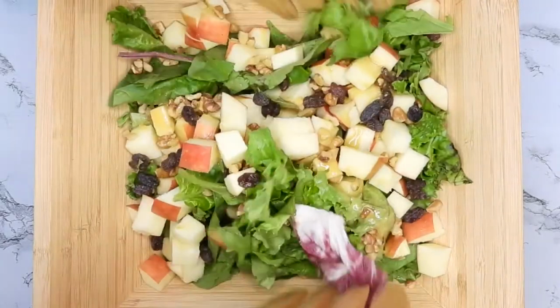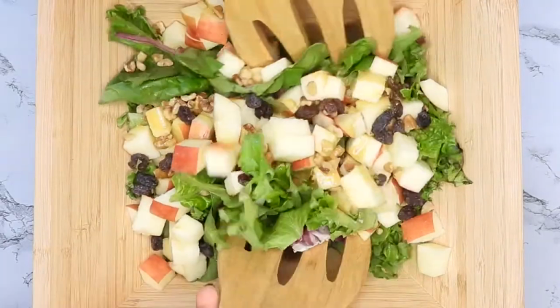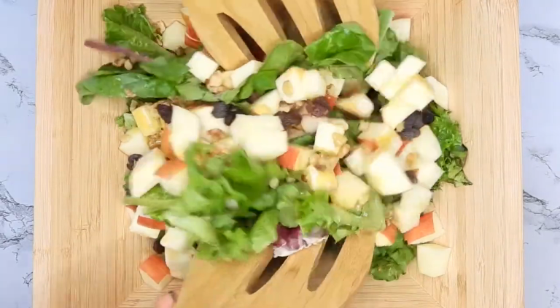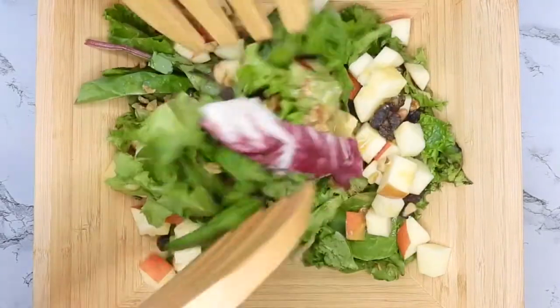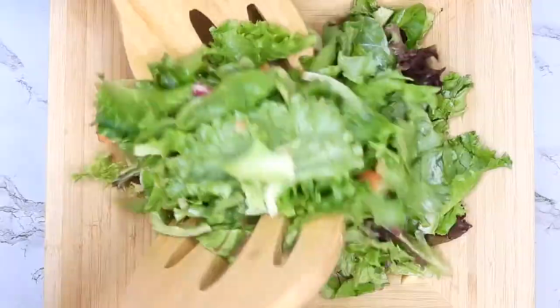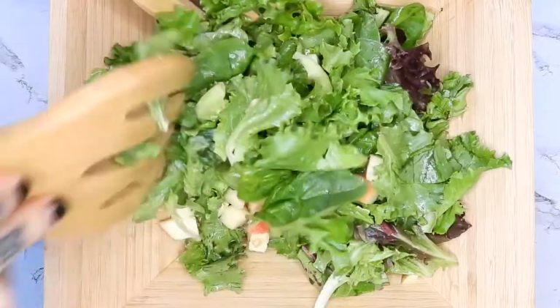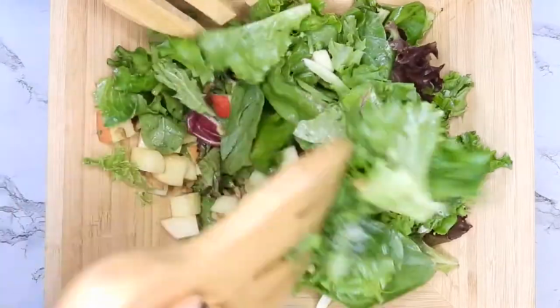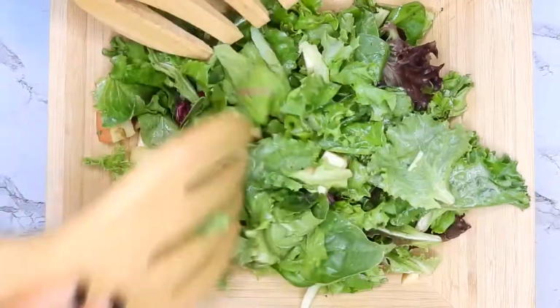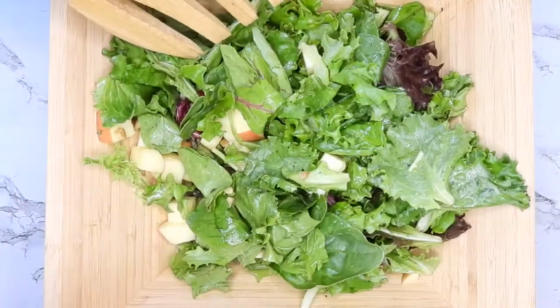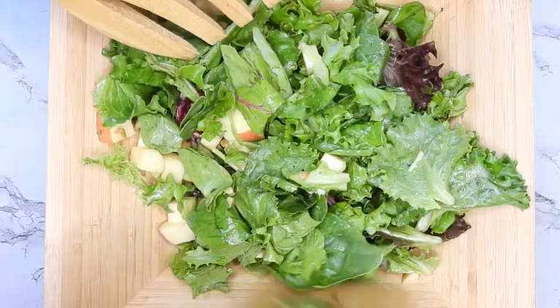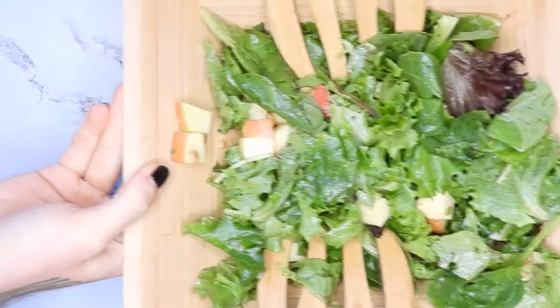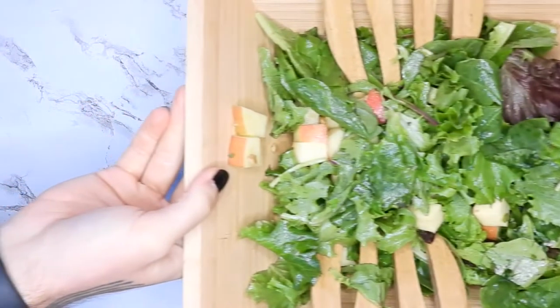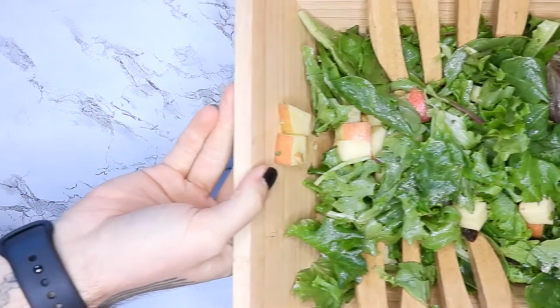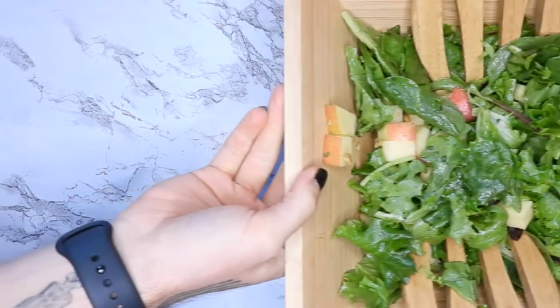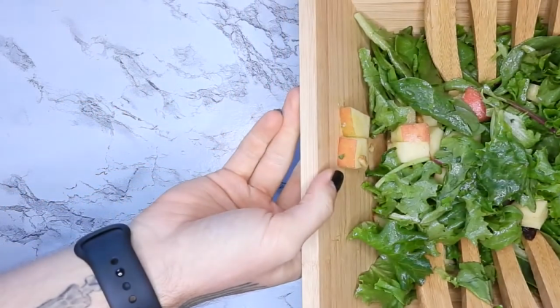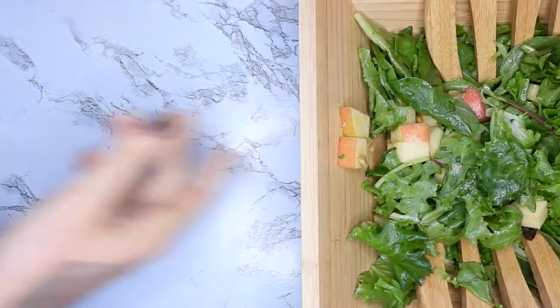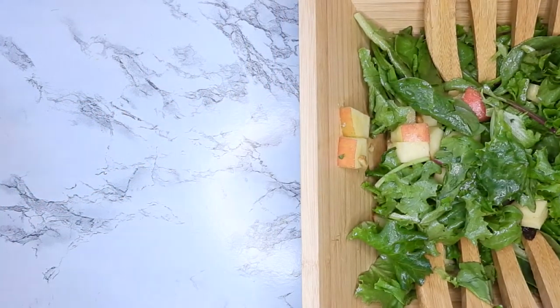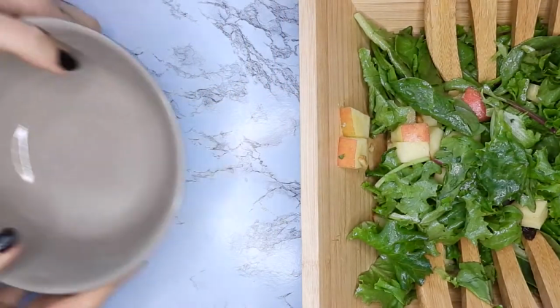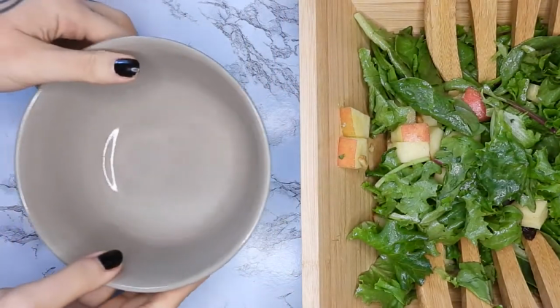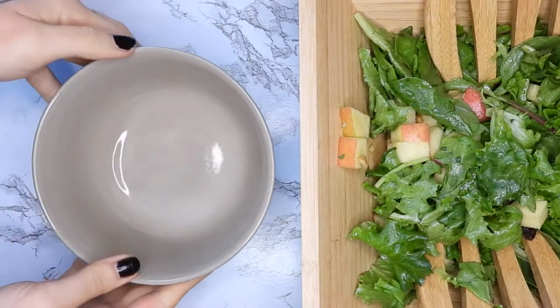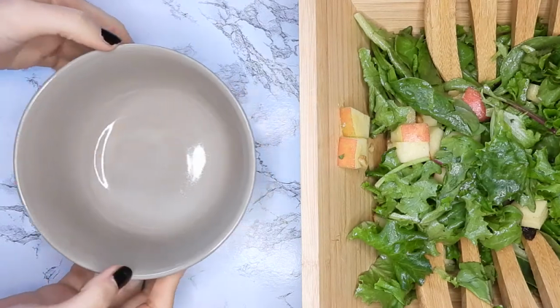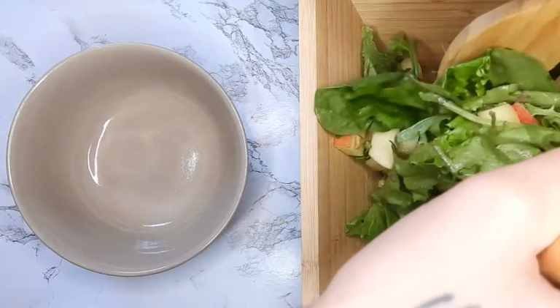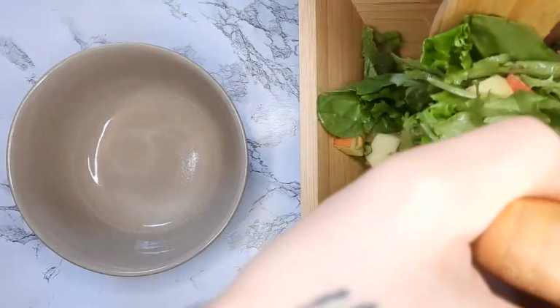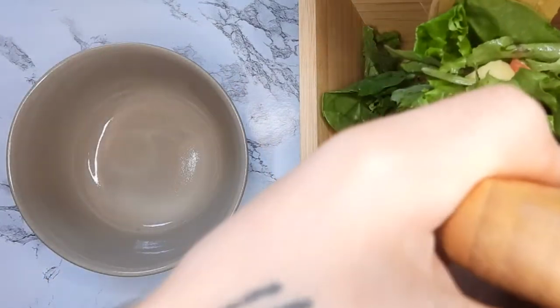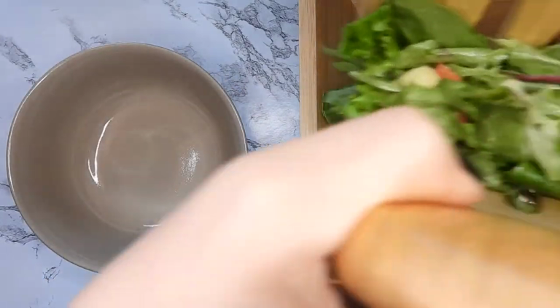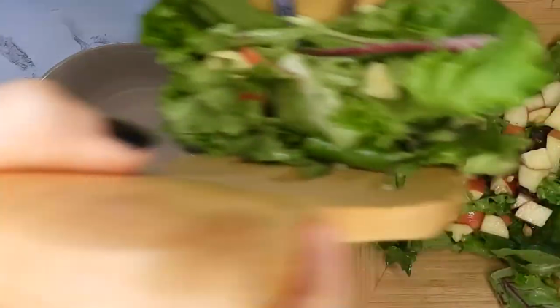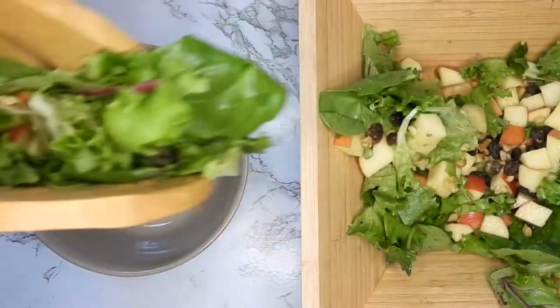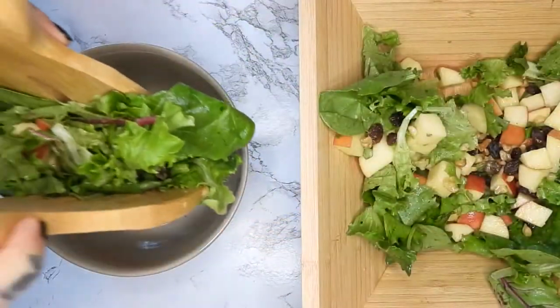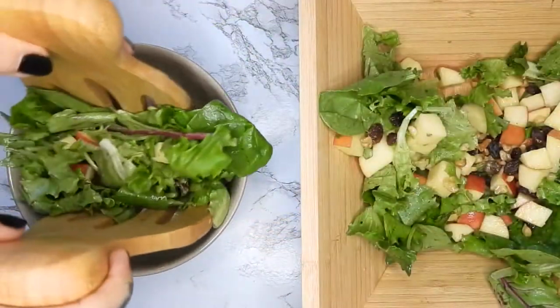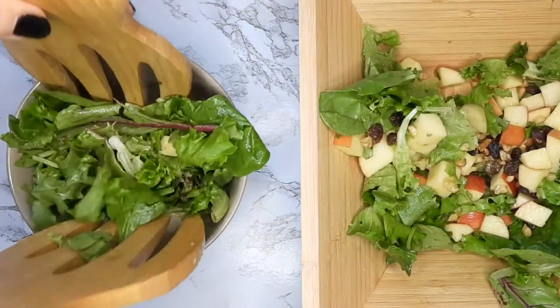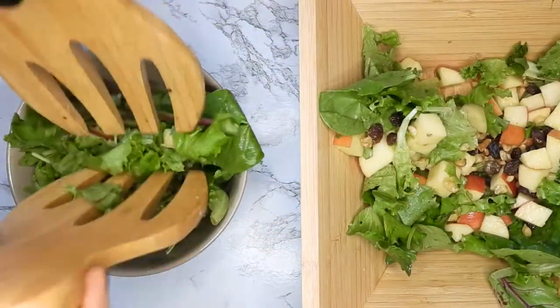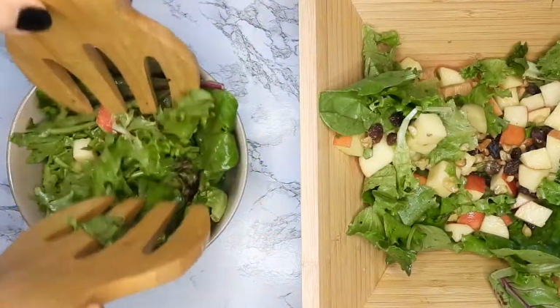Just mix that up super well and make sure all of the leaves have dressing — and that's it! I hope you guys try this out and enjoy. Thank you so much for watching. Like, comment, subscribe, and I'll see you guys next time!